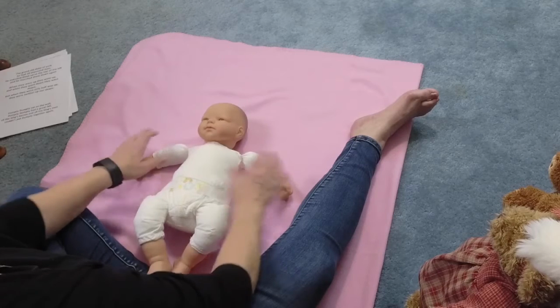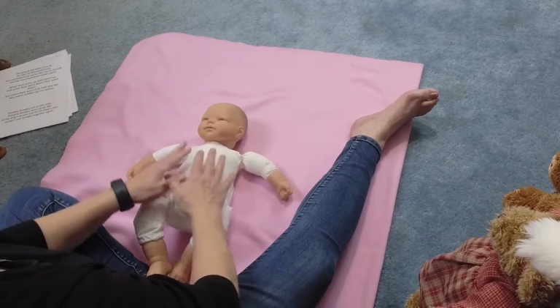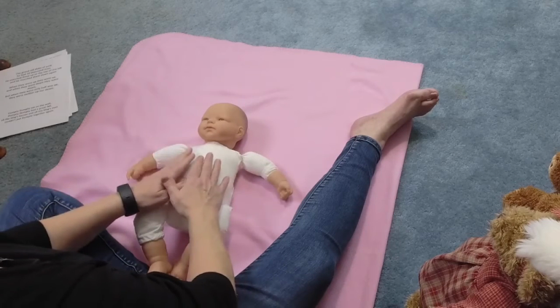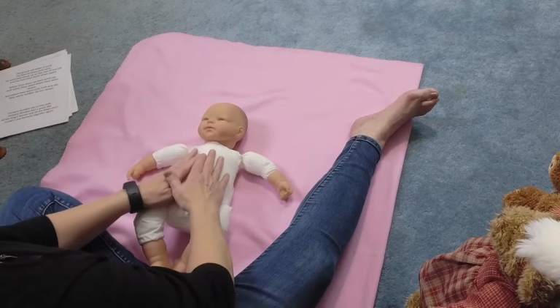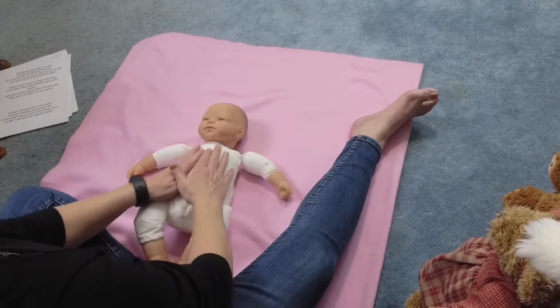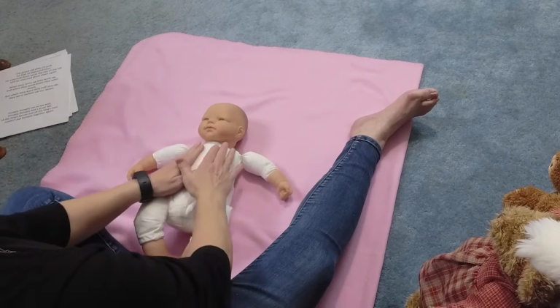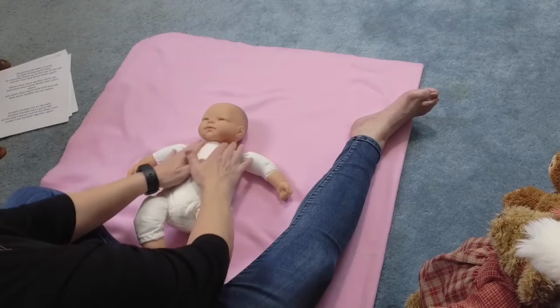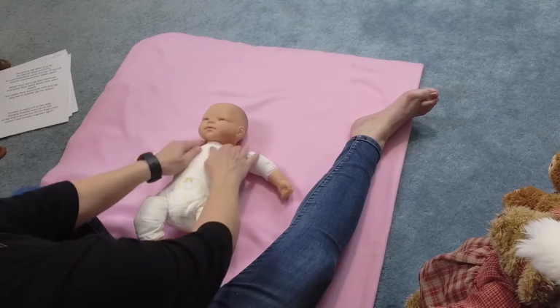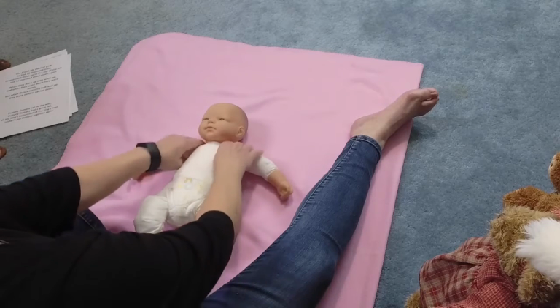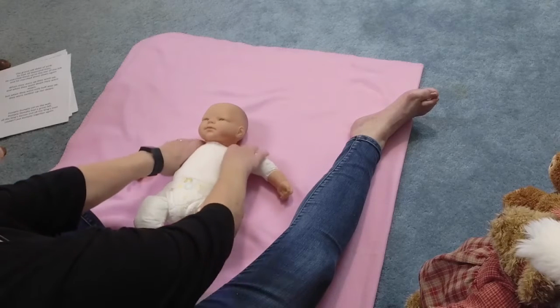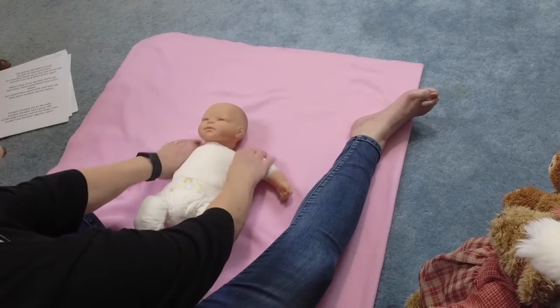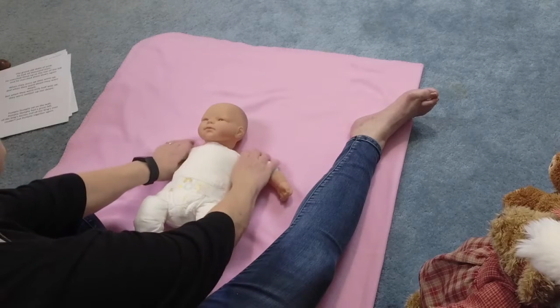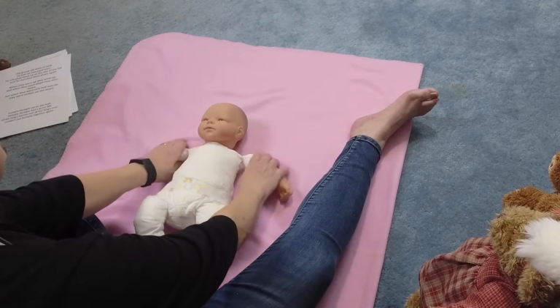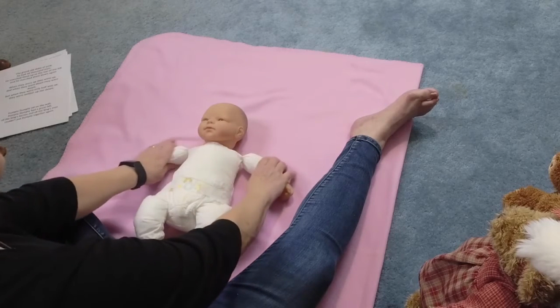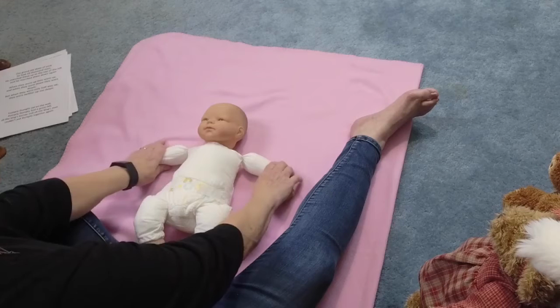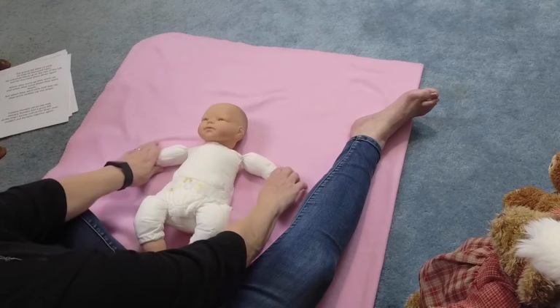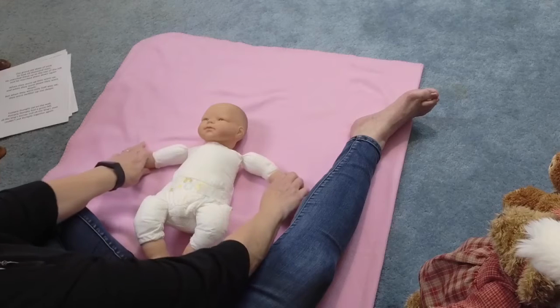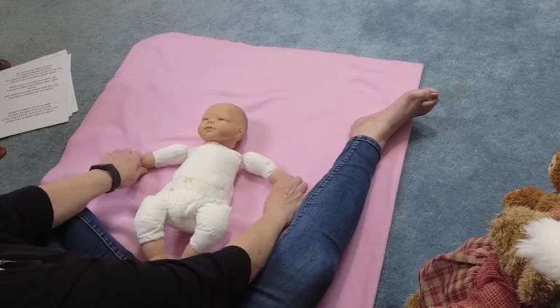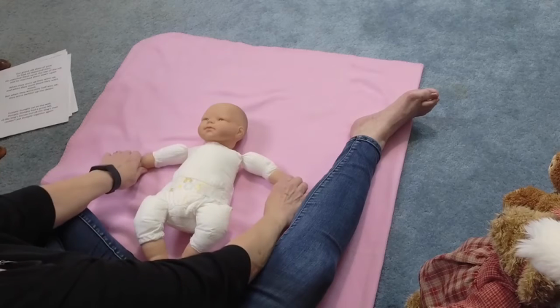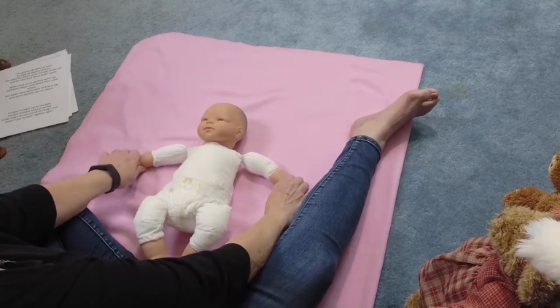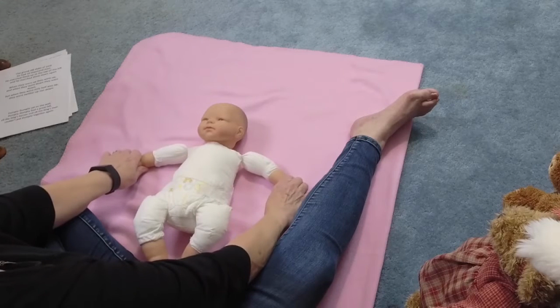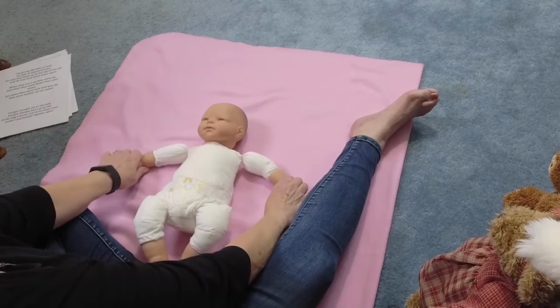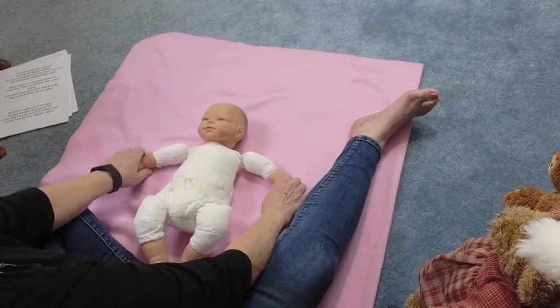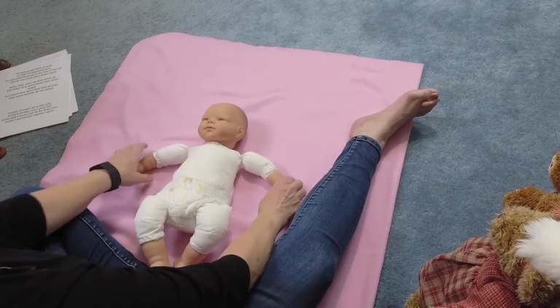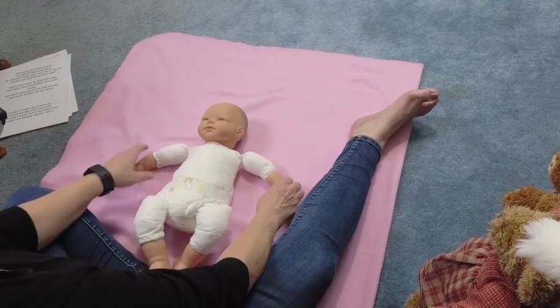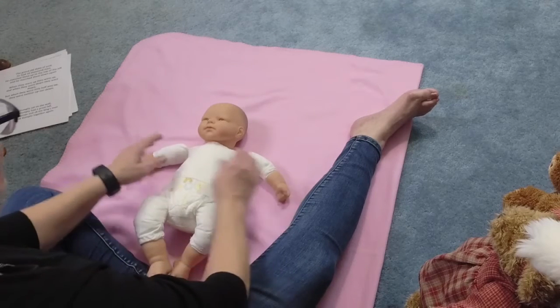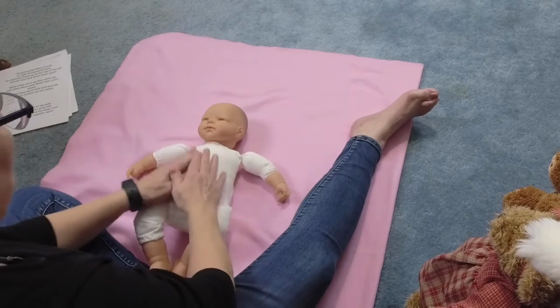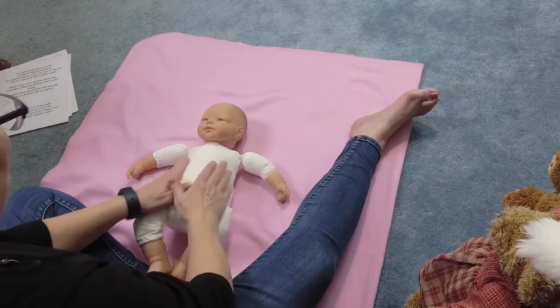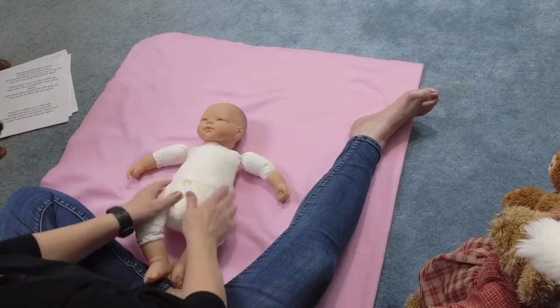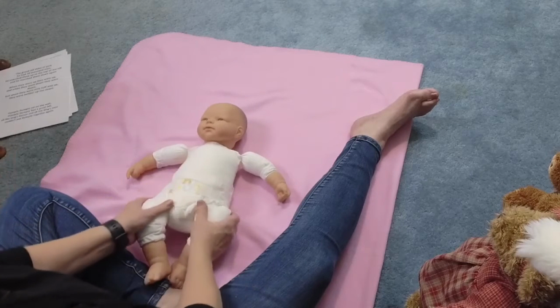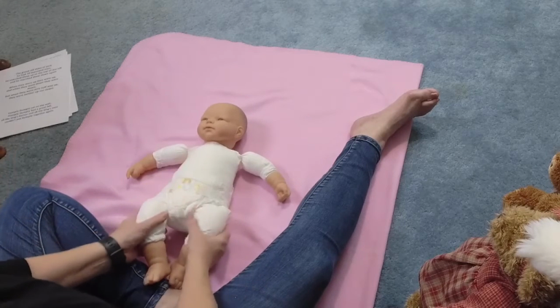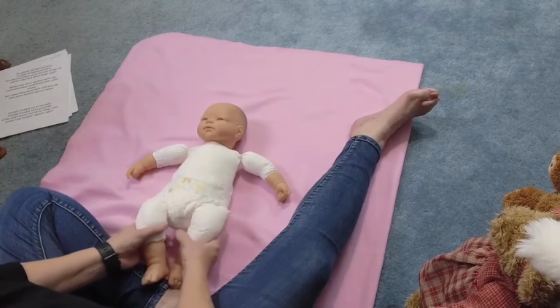Little tug. One more time. No pressure up. Gentle pressure on the arms. Good job, good job. Okay, here we go, baby.